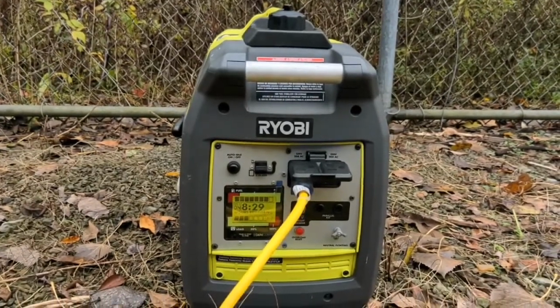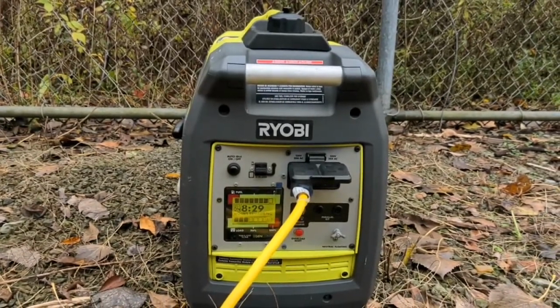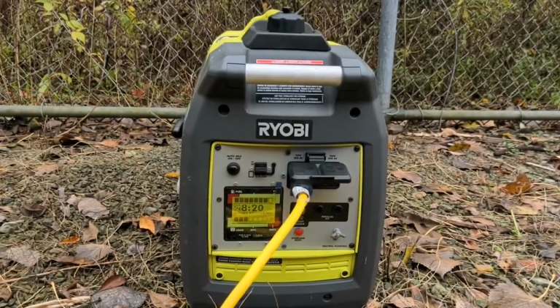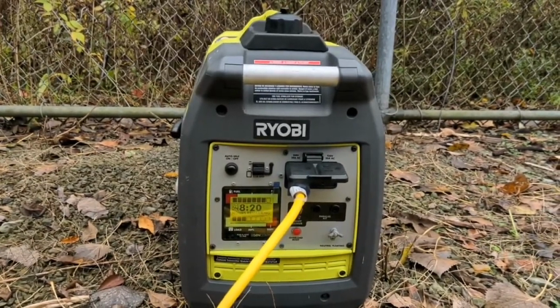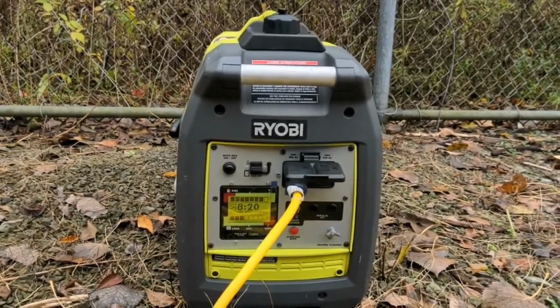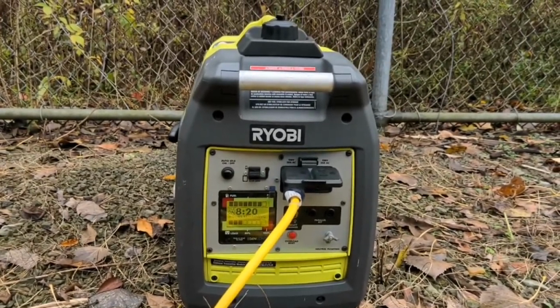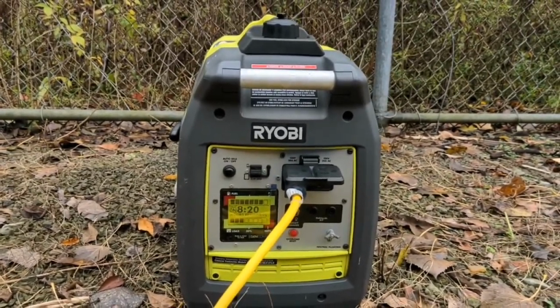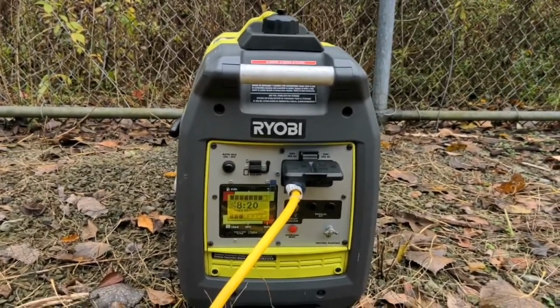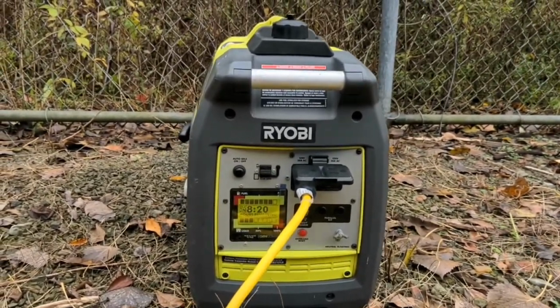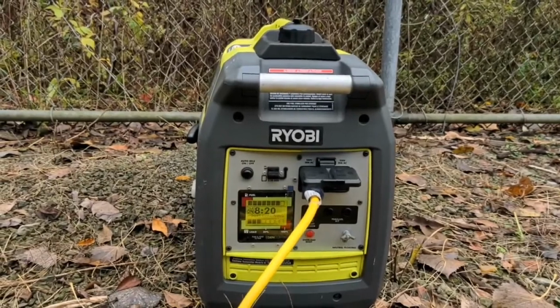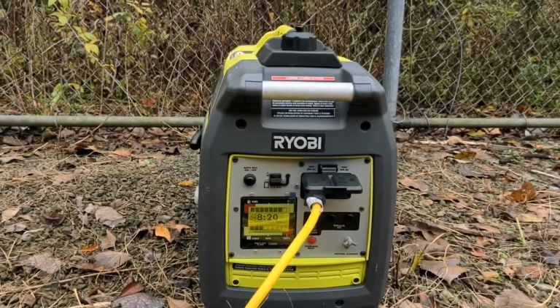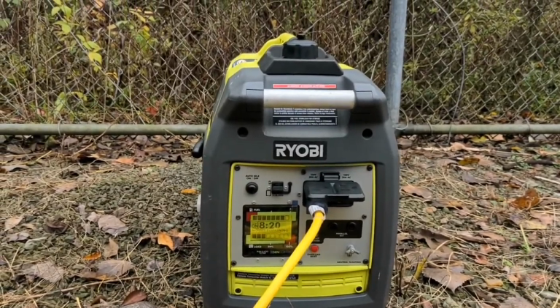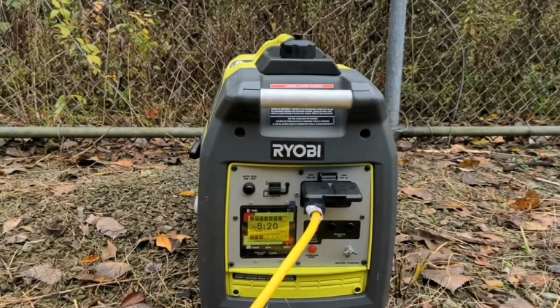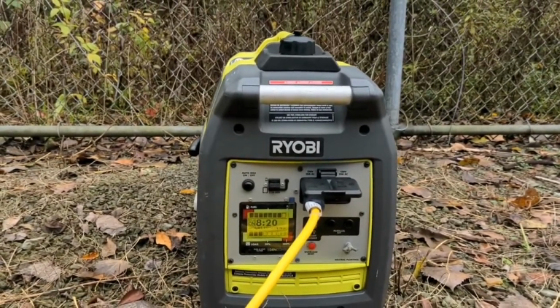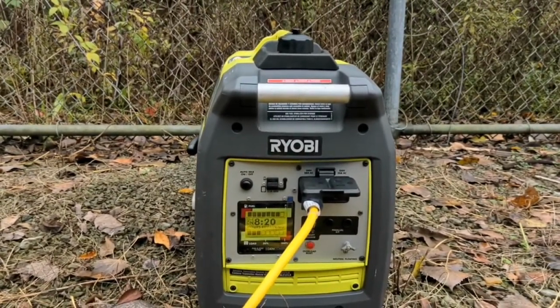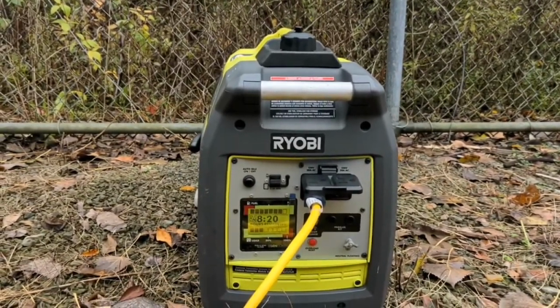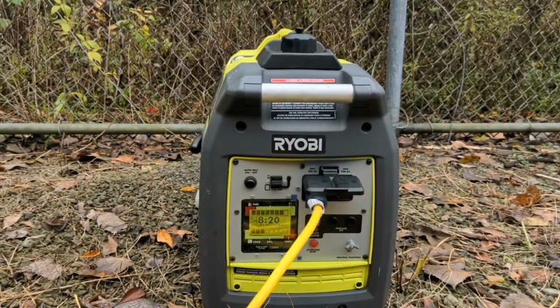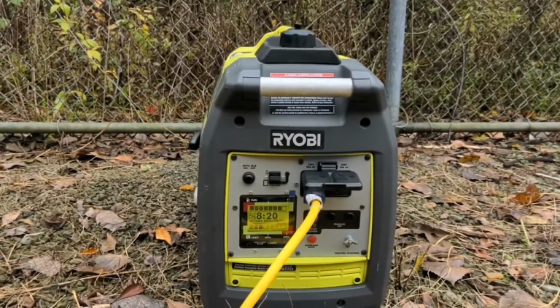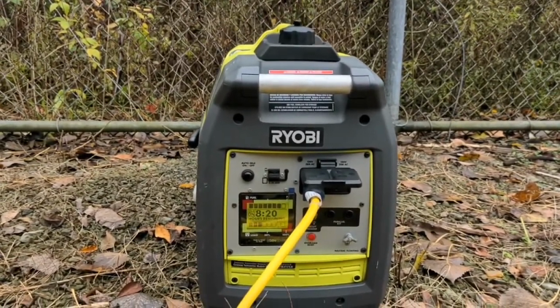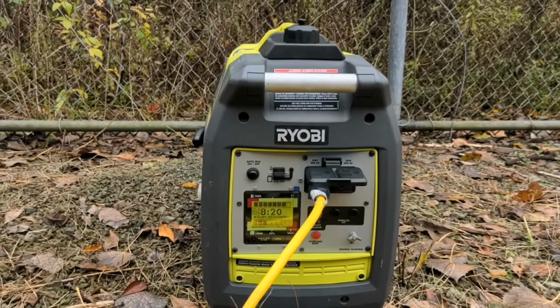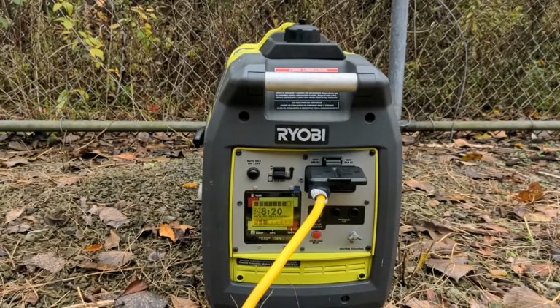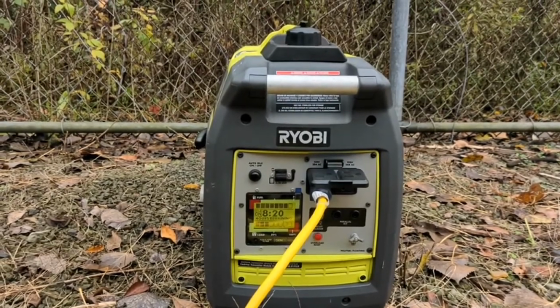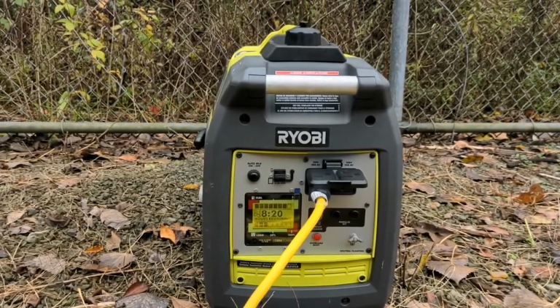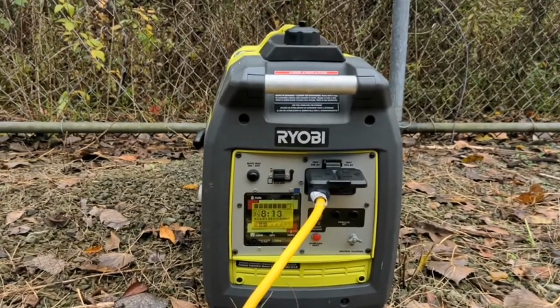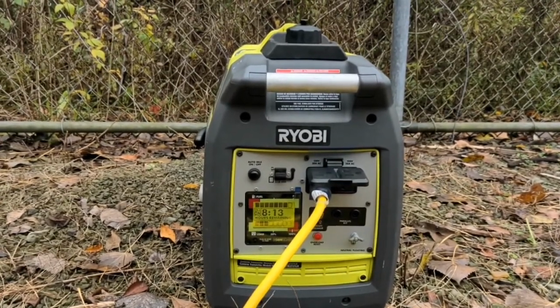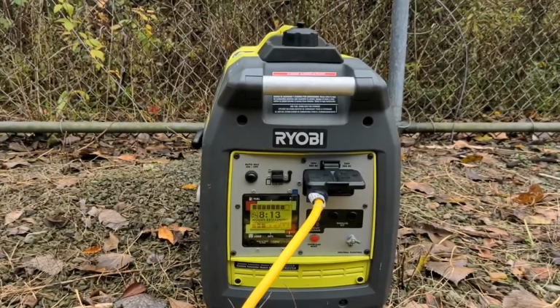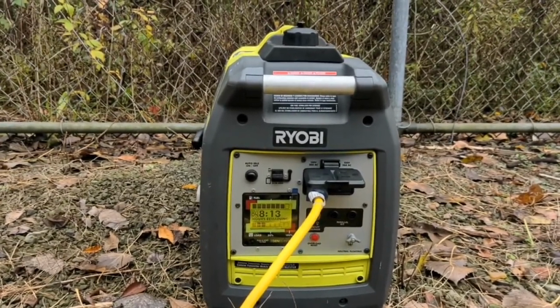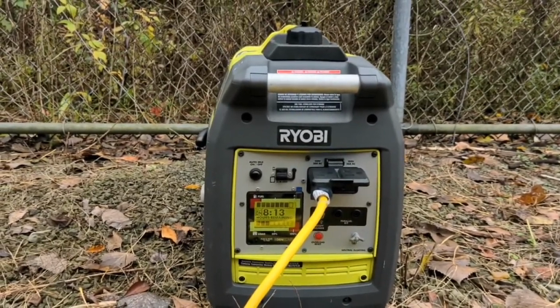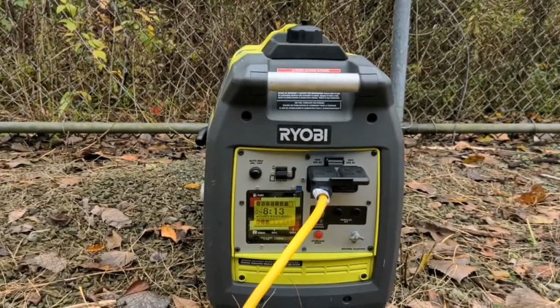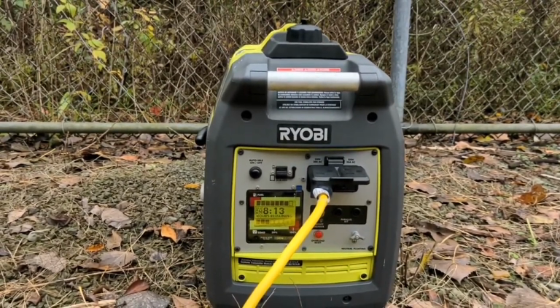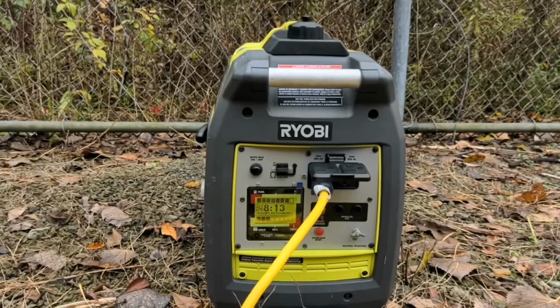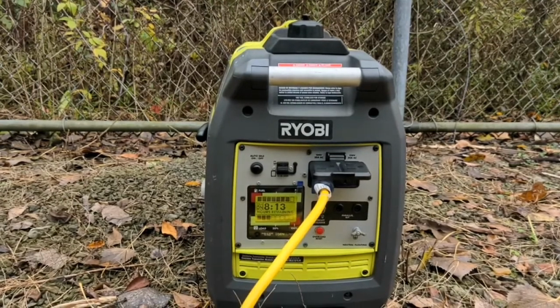Should be getting some heat on the inside. I'll come back and let you know how long it takes to get warm. You can see we've got about eight hours of runtime on most of a tank of gas running this mini split.